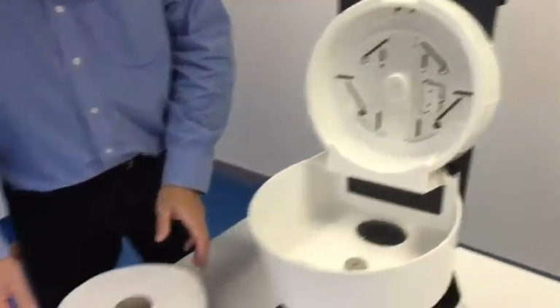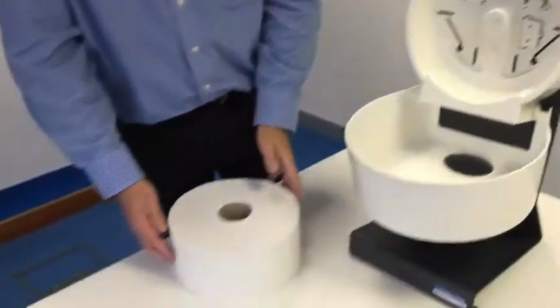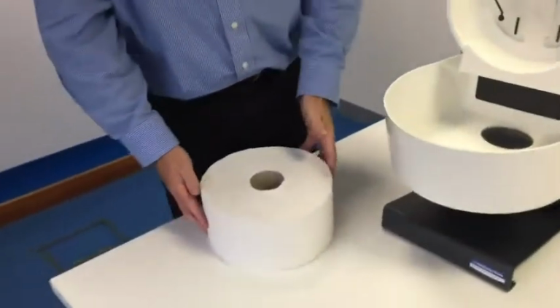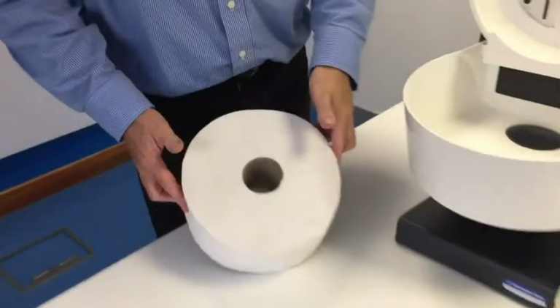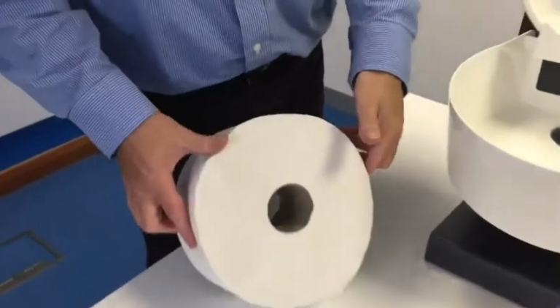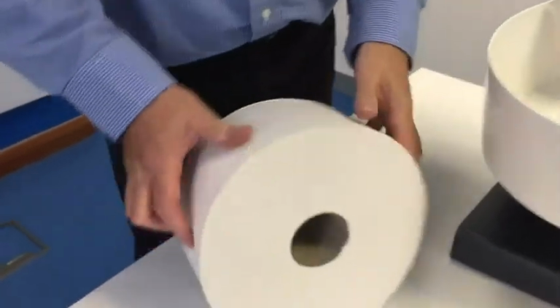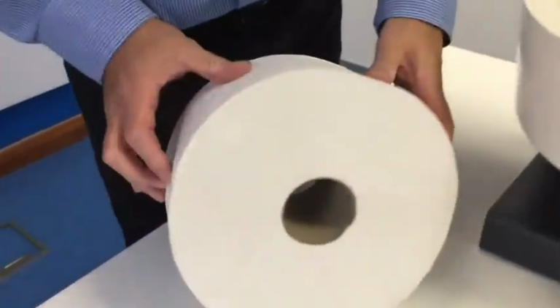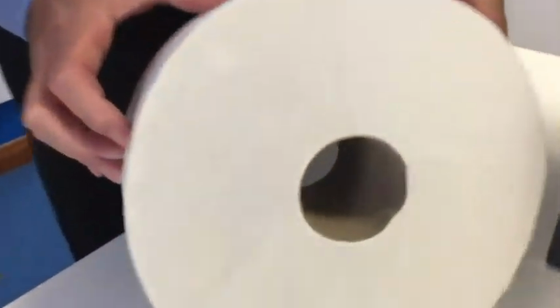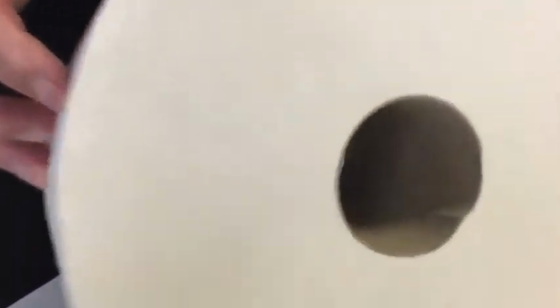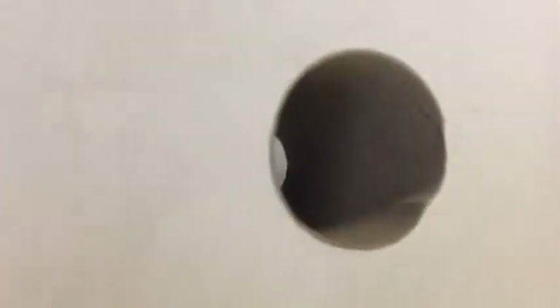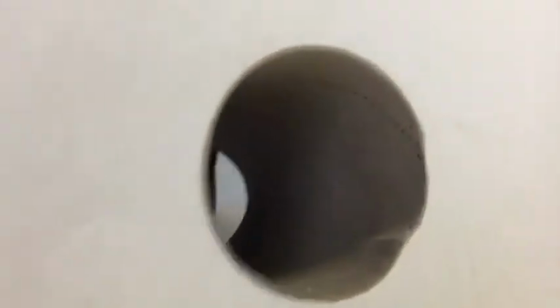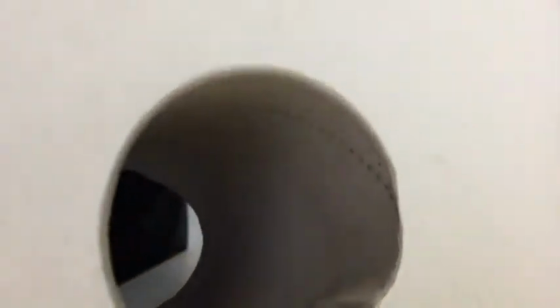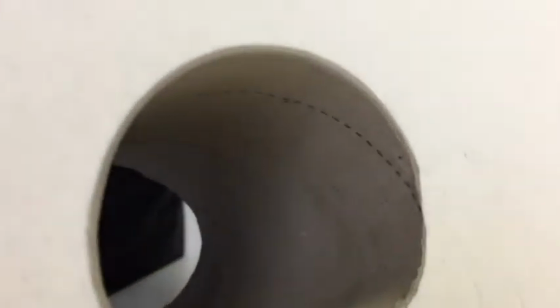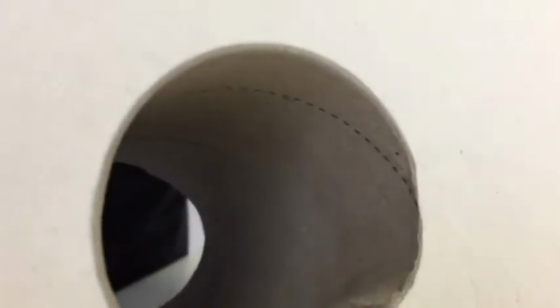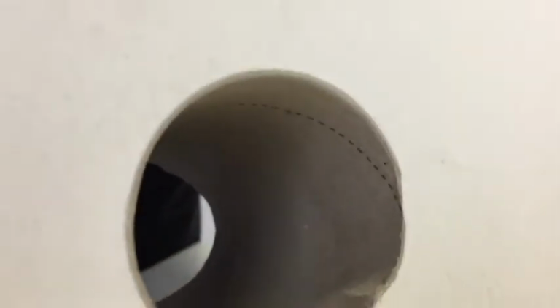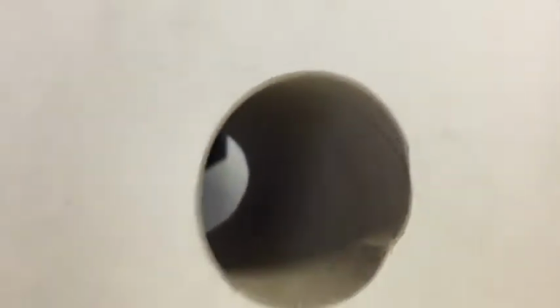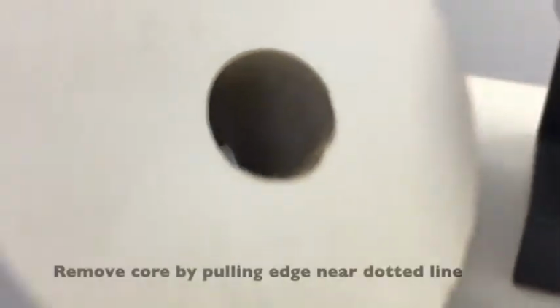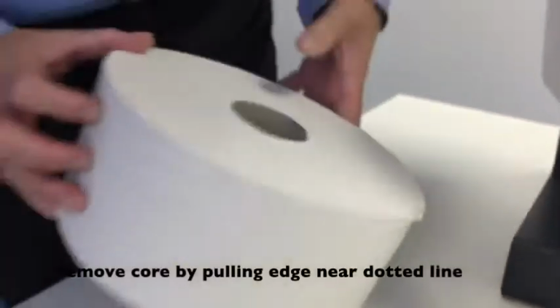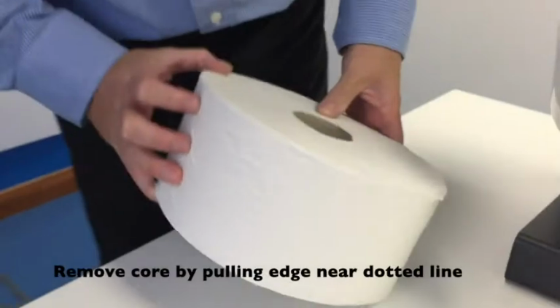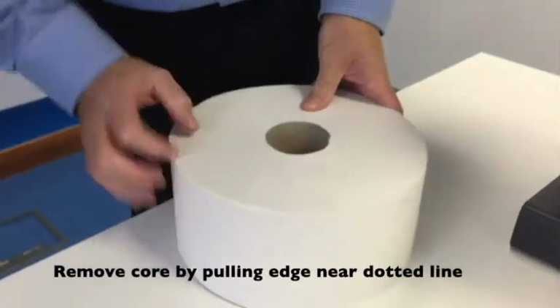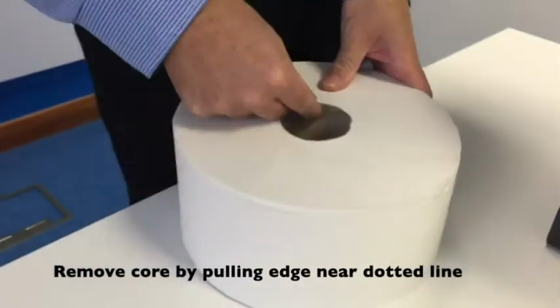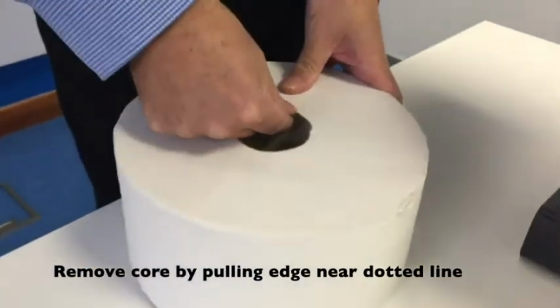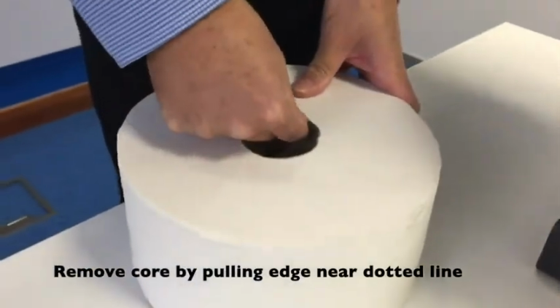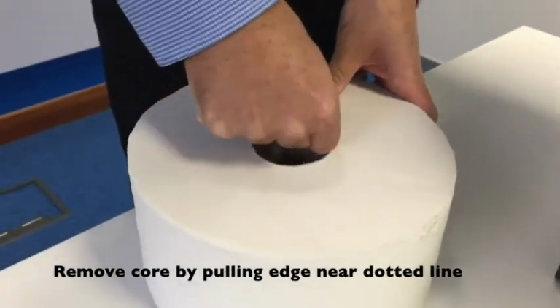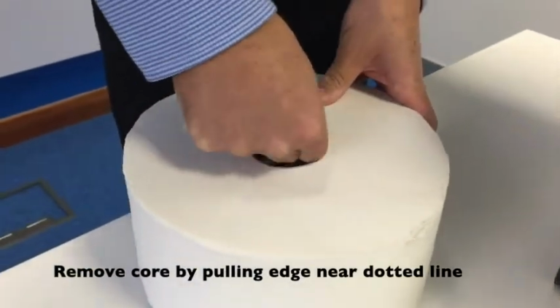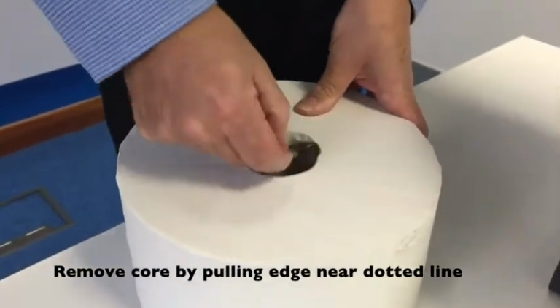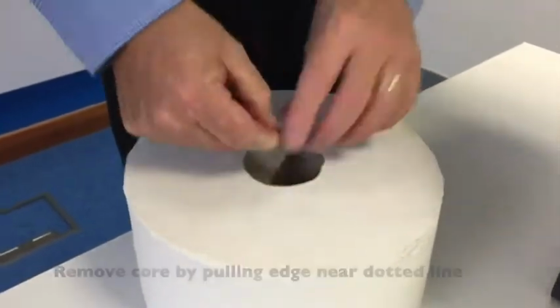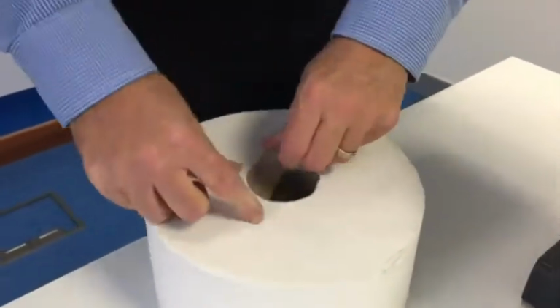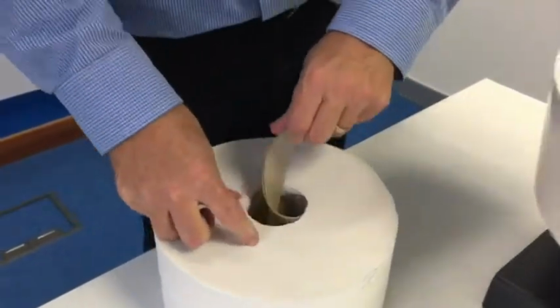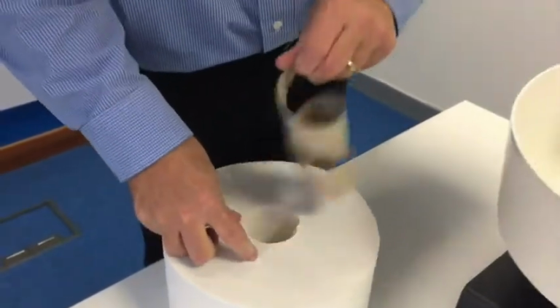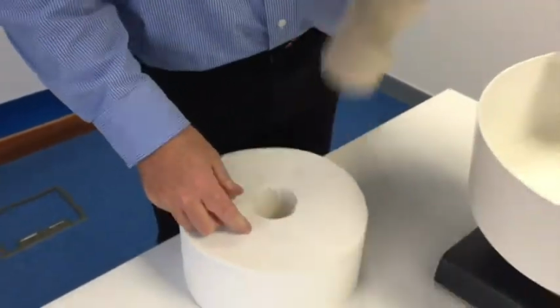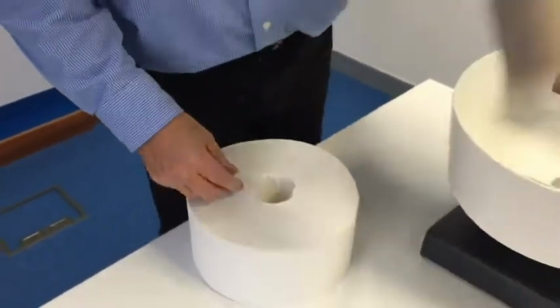Core removal of the dispenser is very simple. As you can see, there's a dotted line indicating where the core removal is. Grab the core and pull it out.